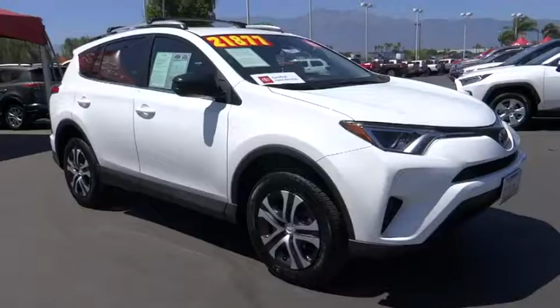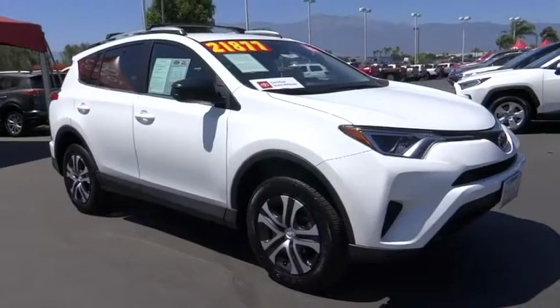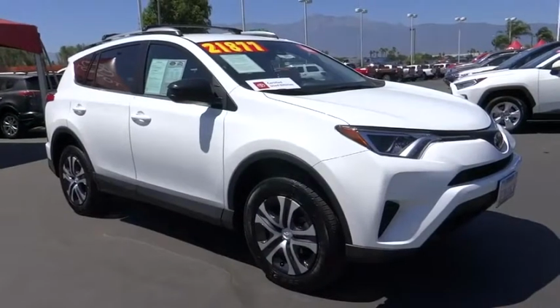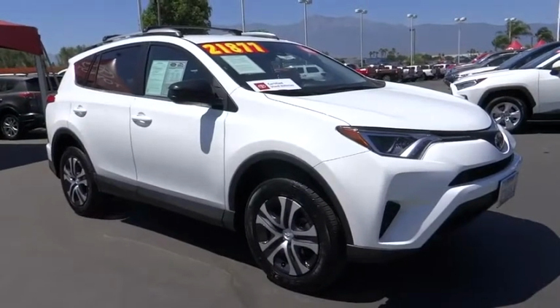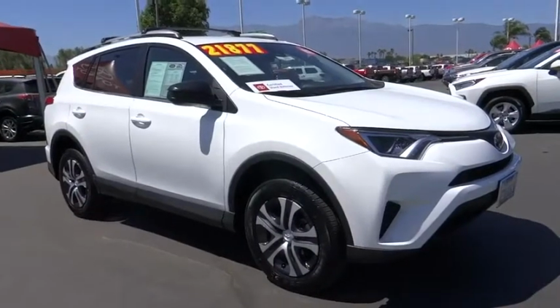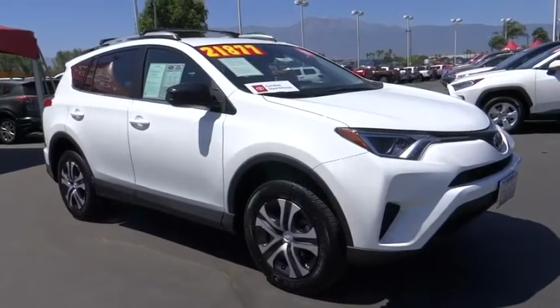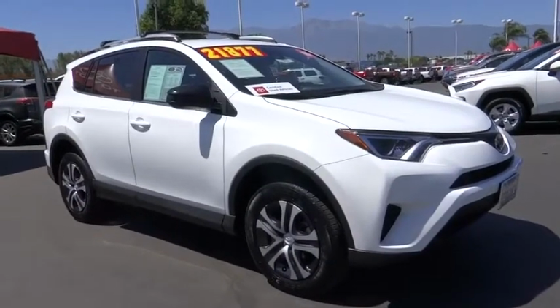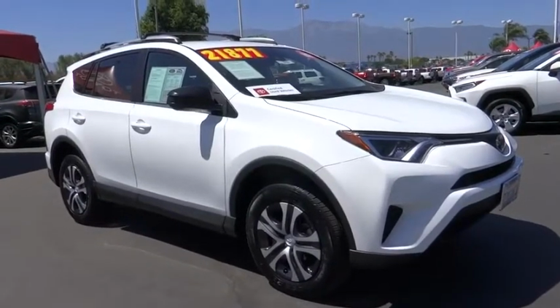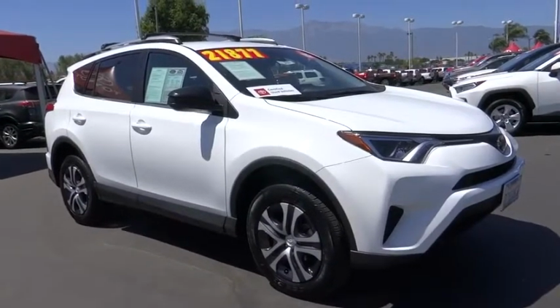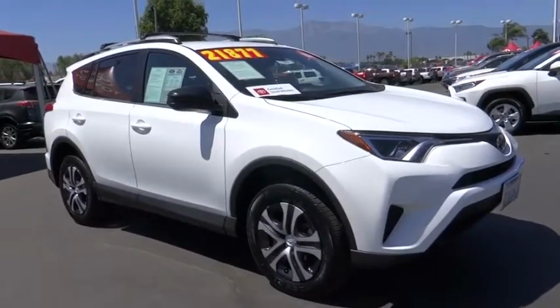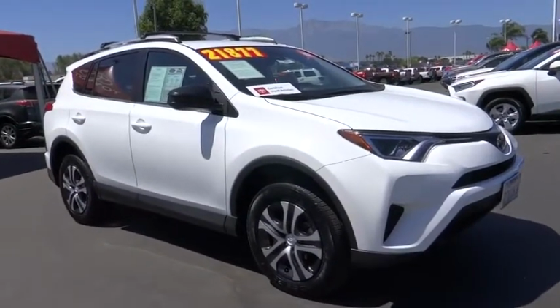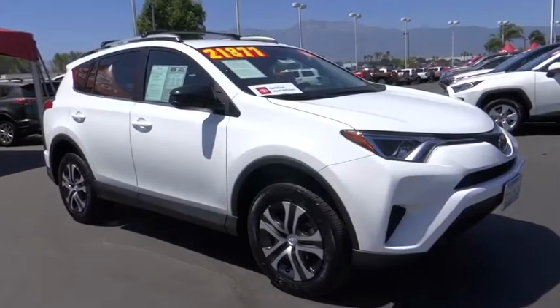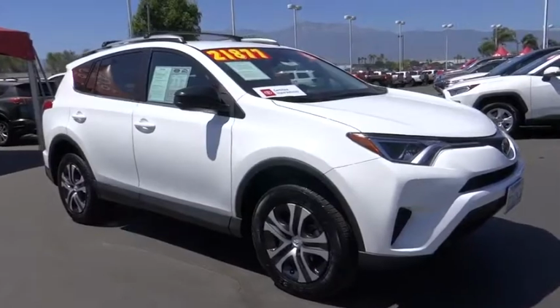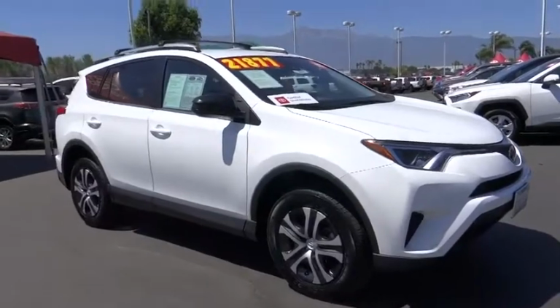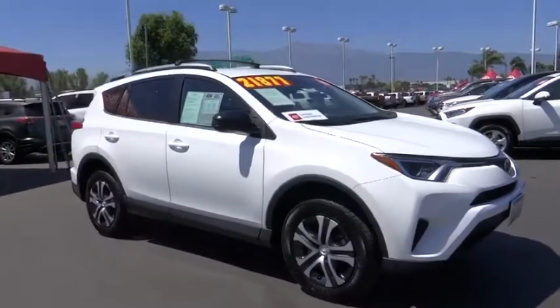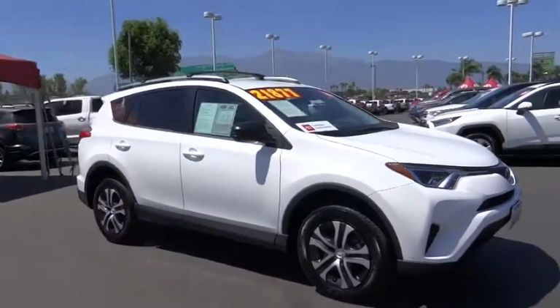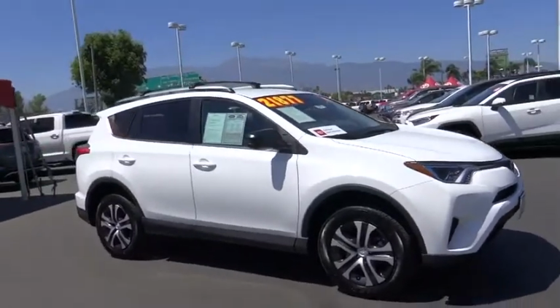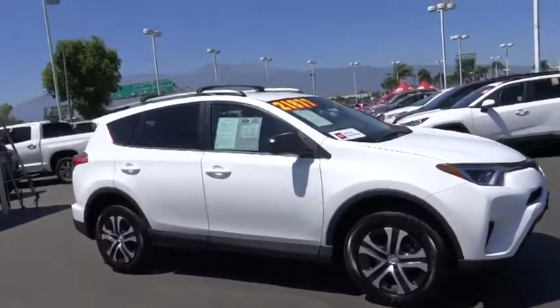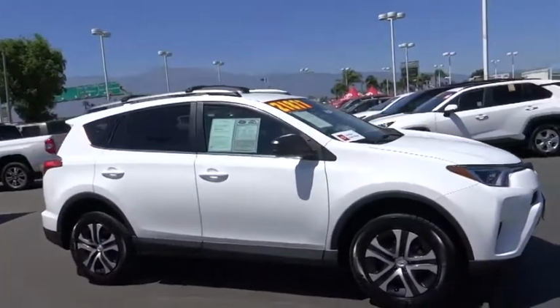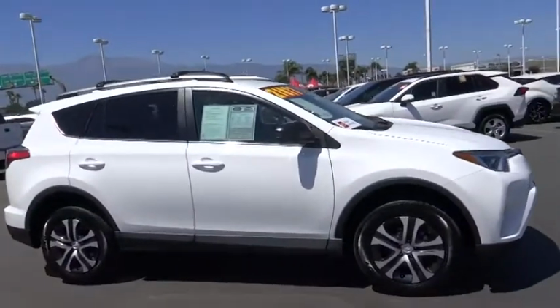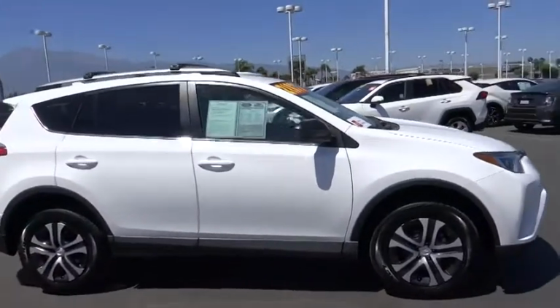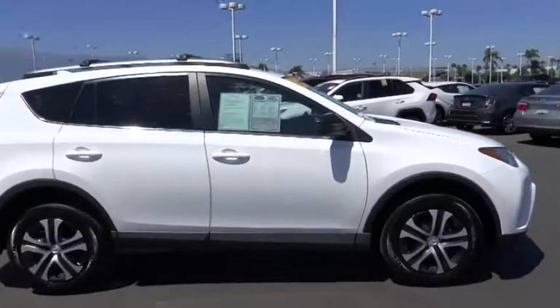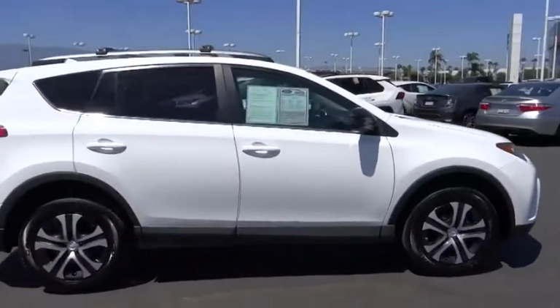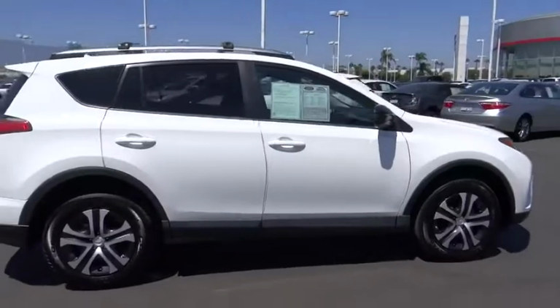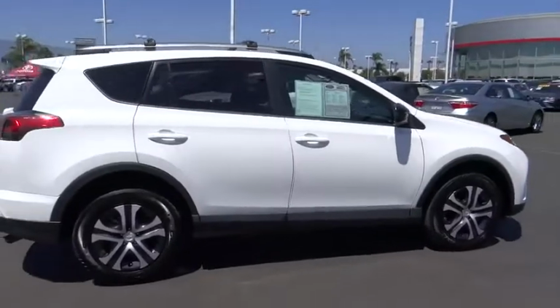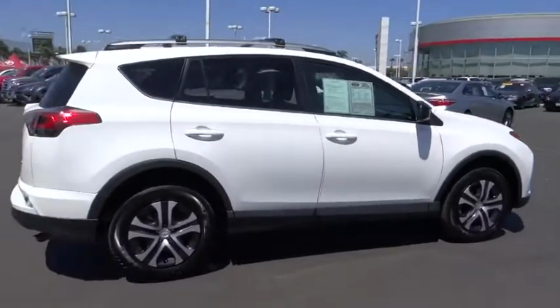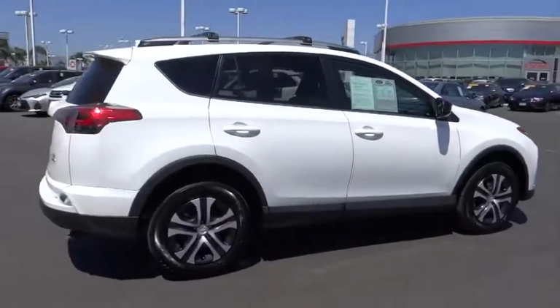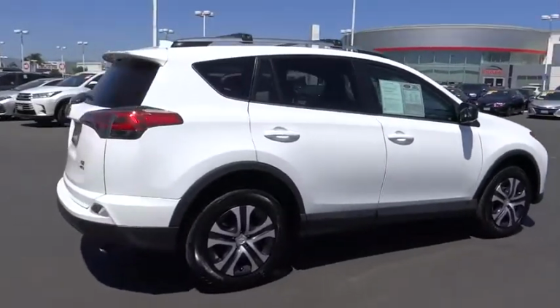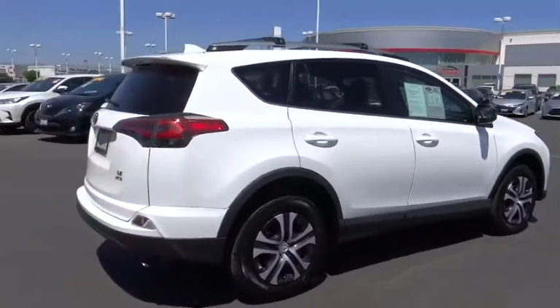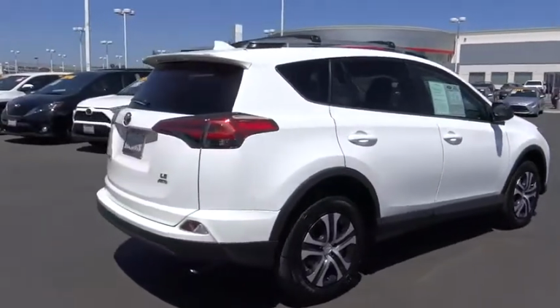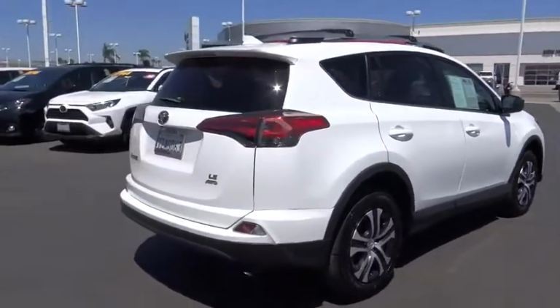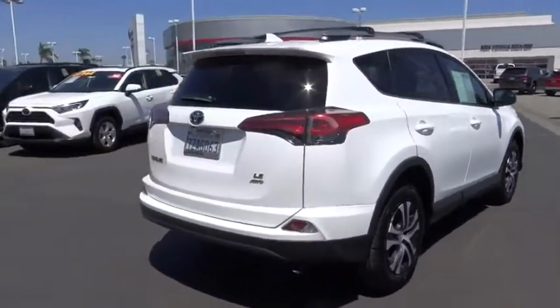Come test drive the 2018 Toyota RAV4. The RAV4 is one of the most fuel-efficient SUVs in its class. Versatile and efficient, the RAV4 mixes the comfort and drivability of a sedan with the benefits of an SUV.